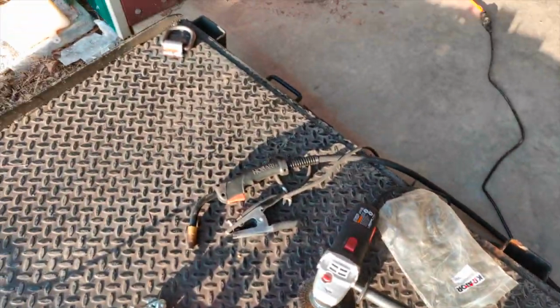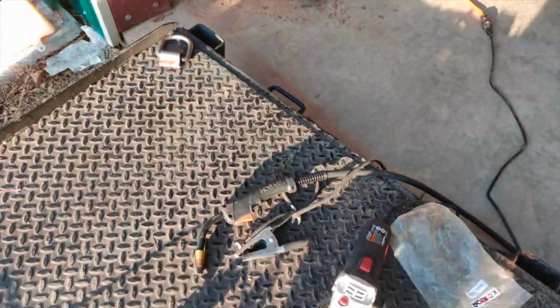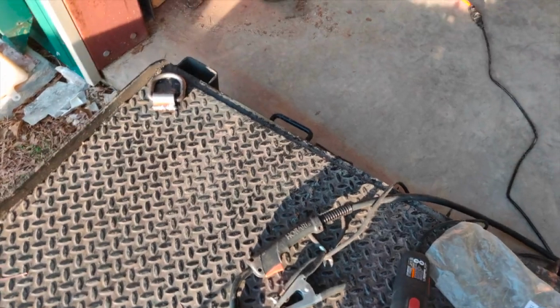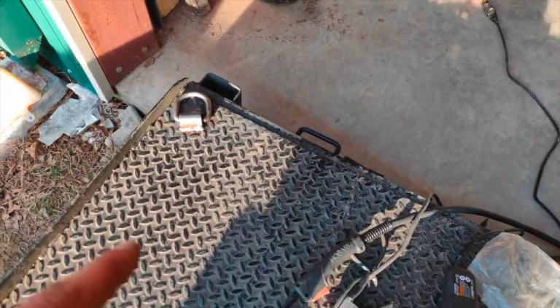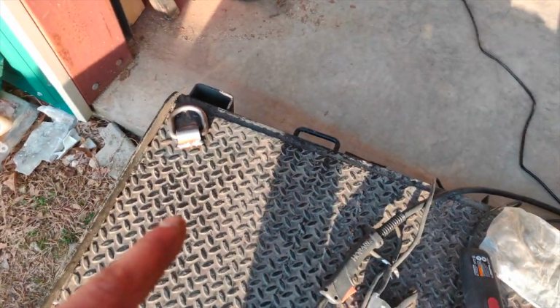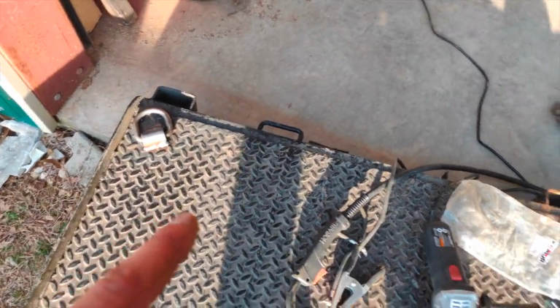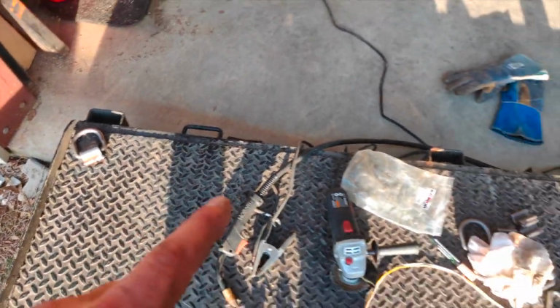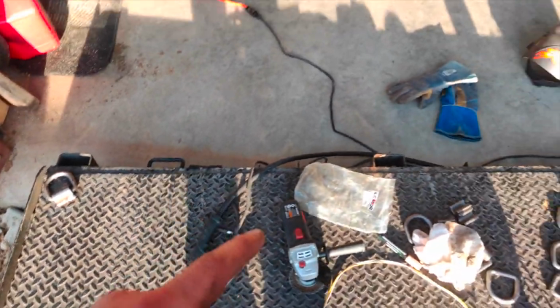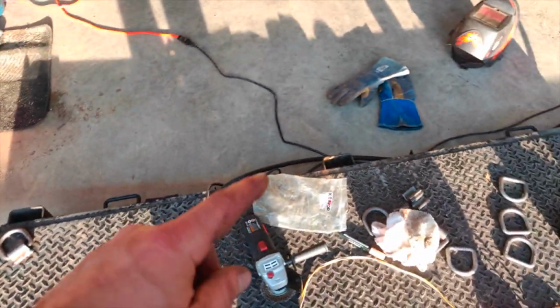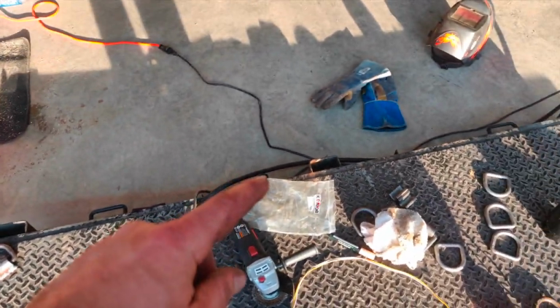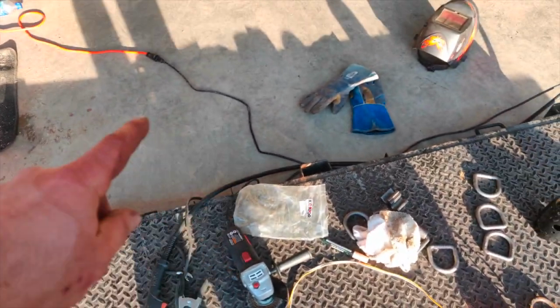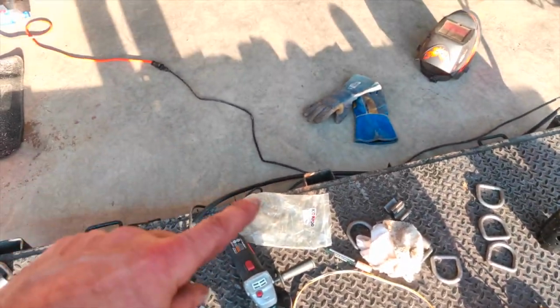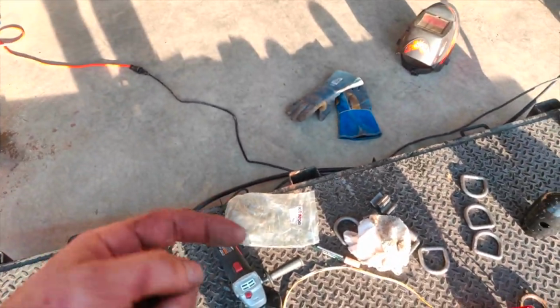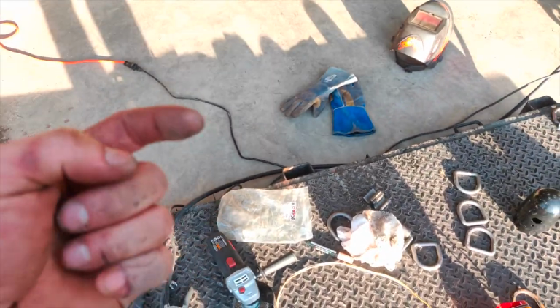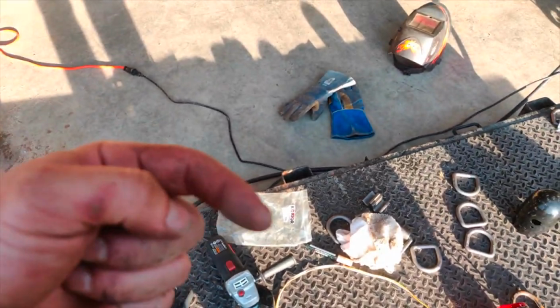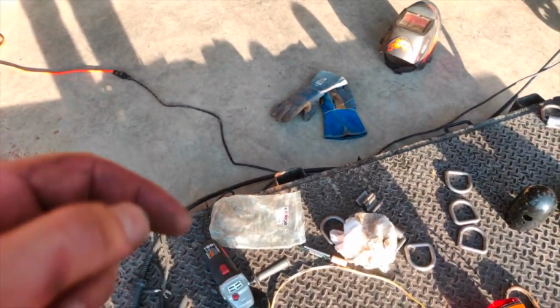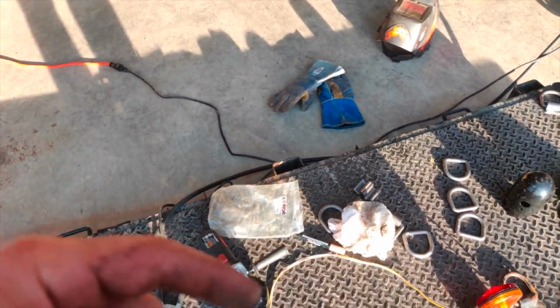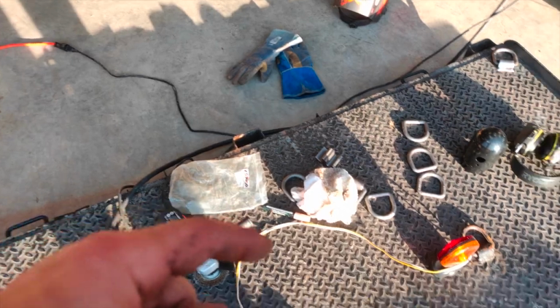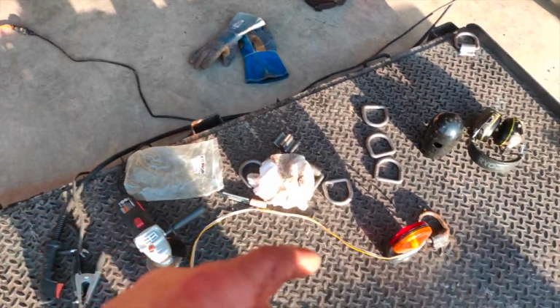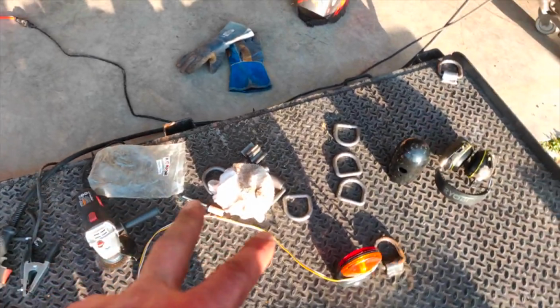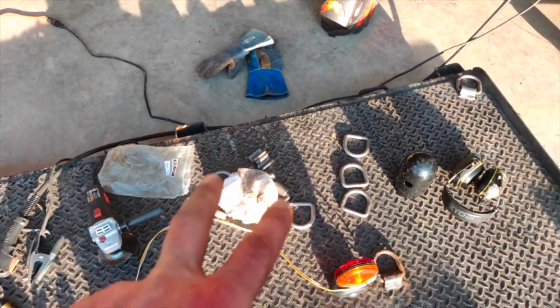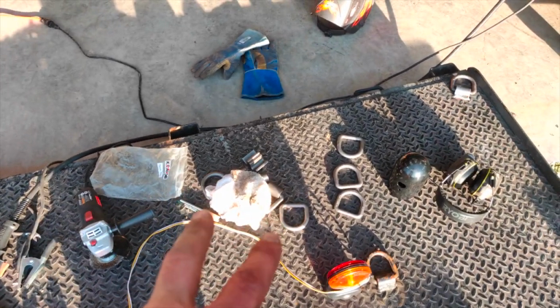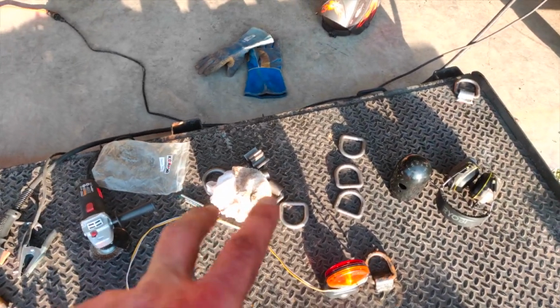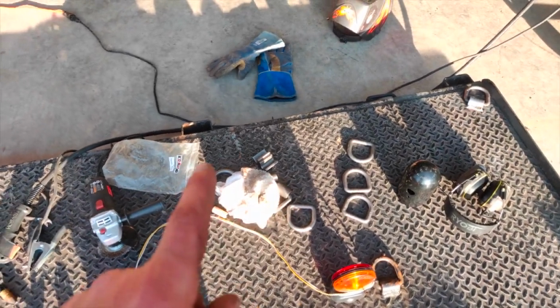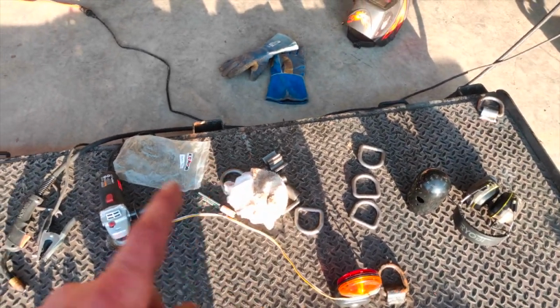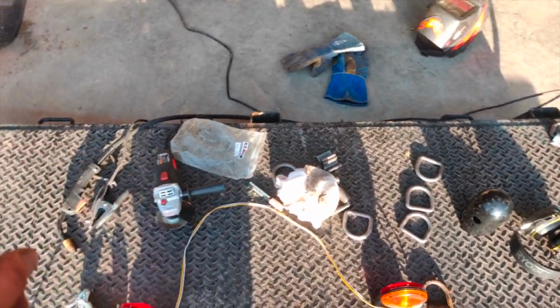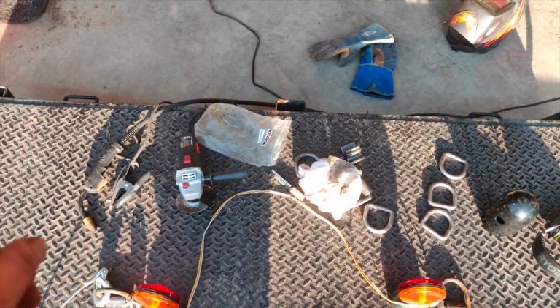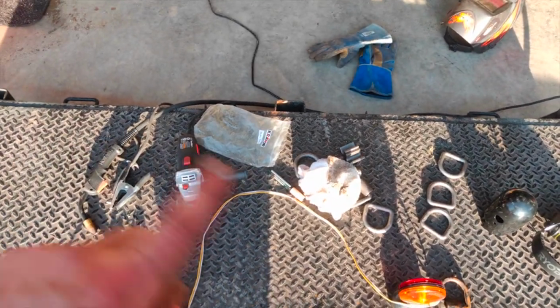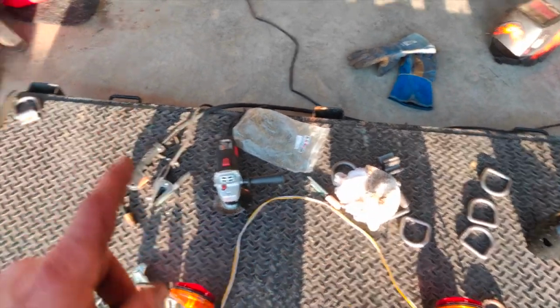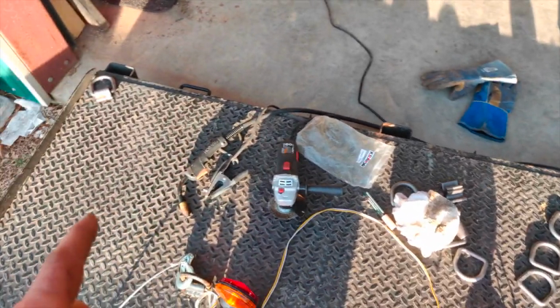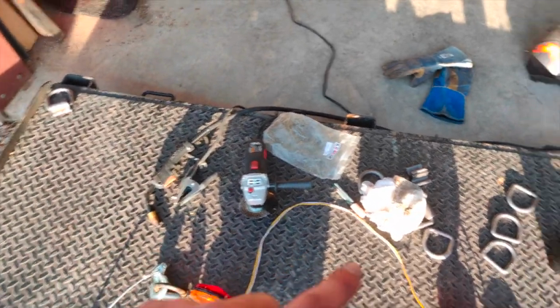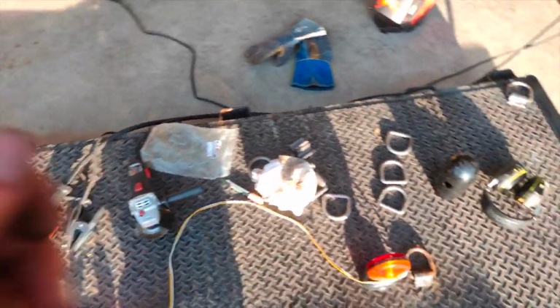So now the back is done. I need to rearrange the trailer a little bit so my wires are long enough to reach the front, and then I'm going to put two more of these on the front in pretty much the same spots.